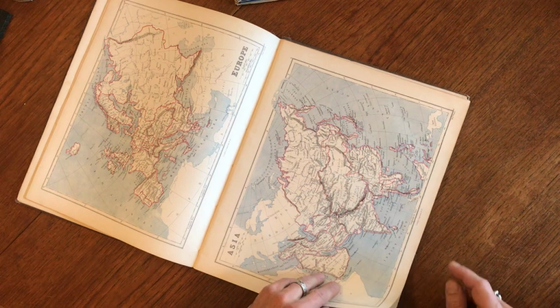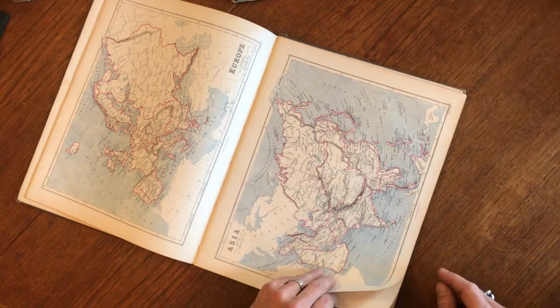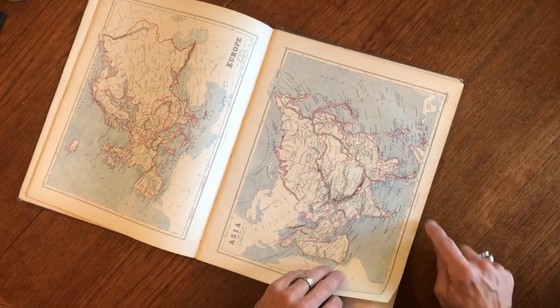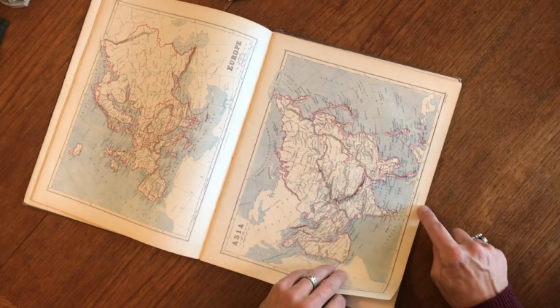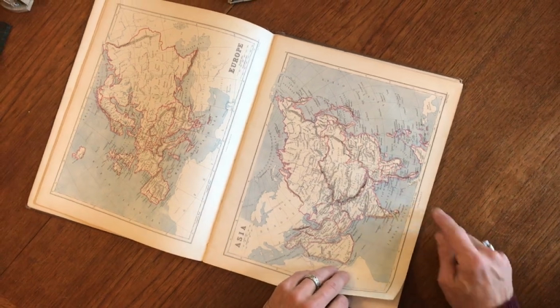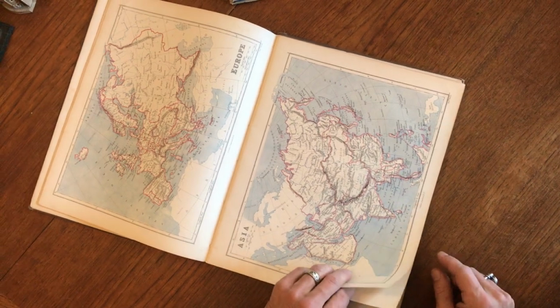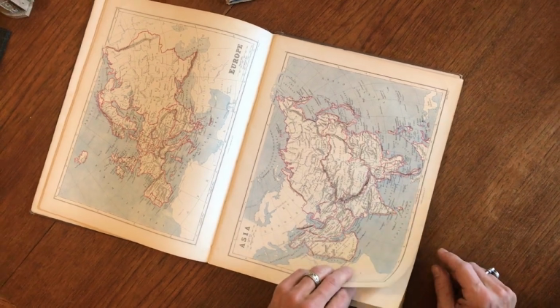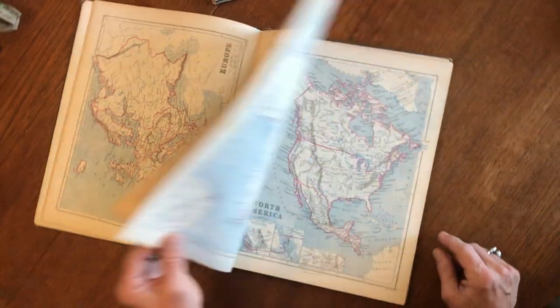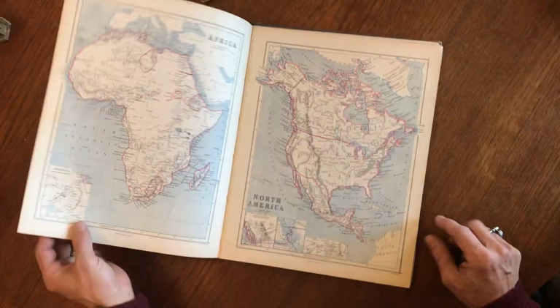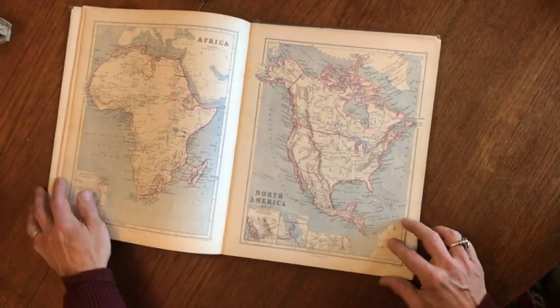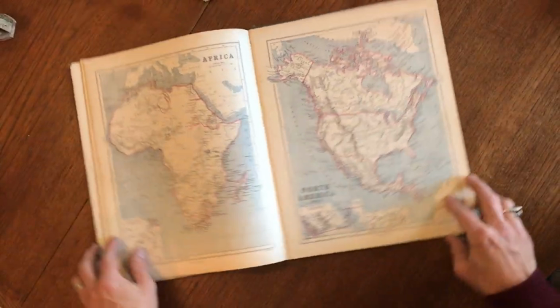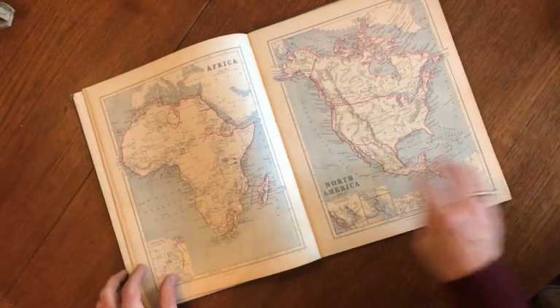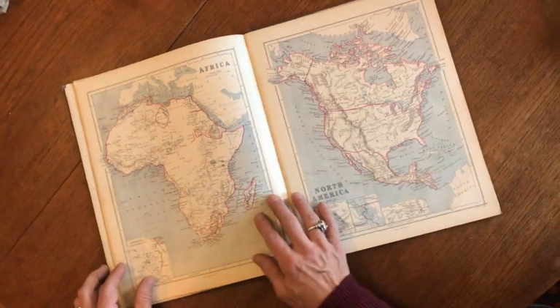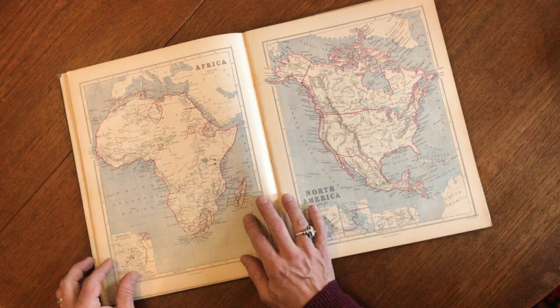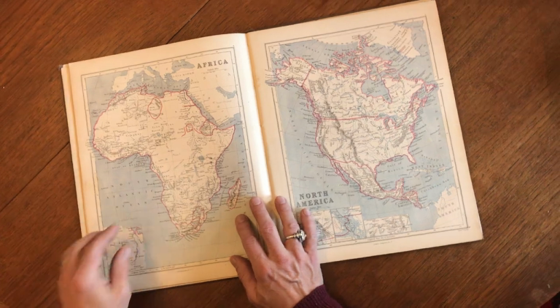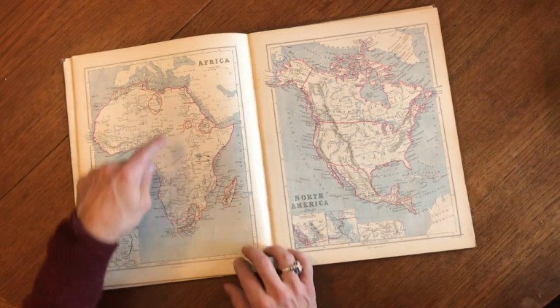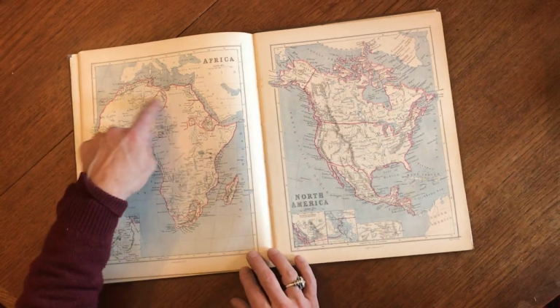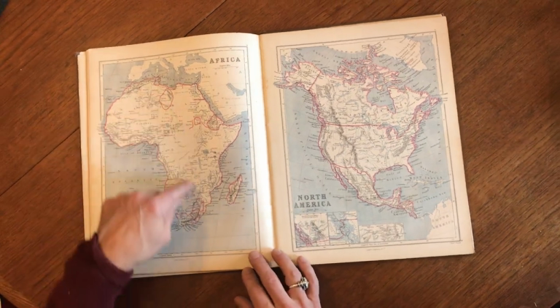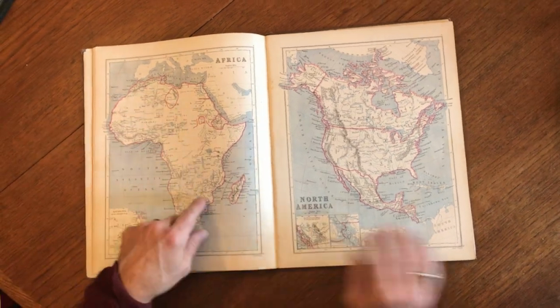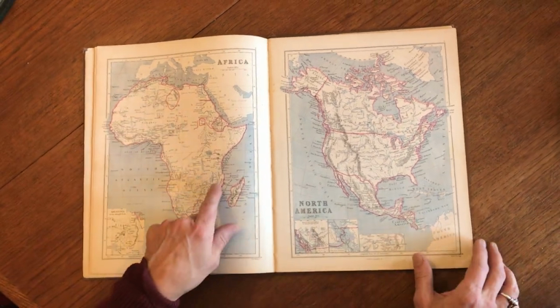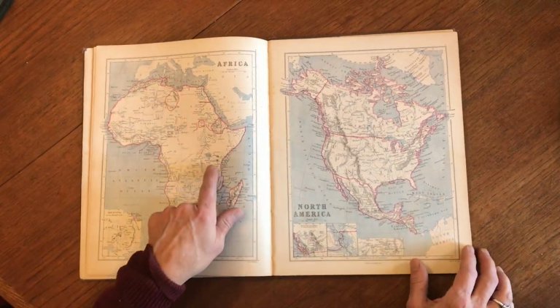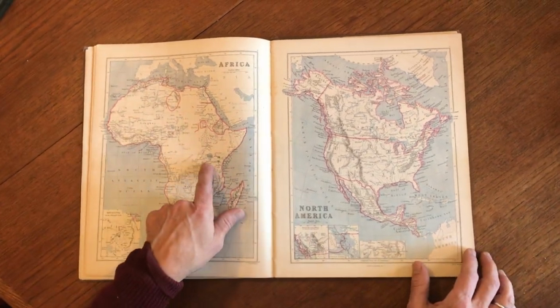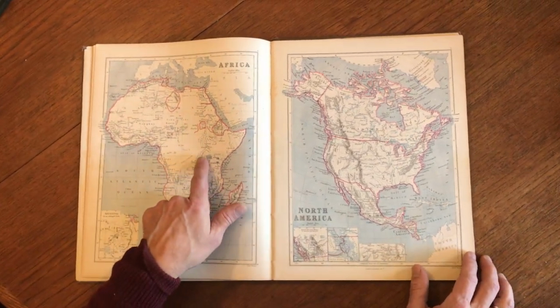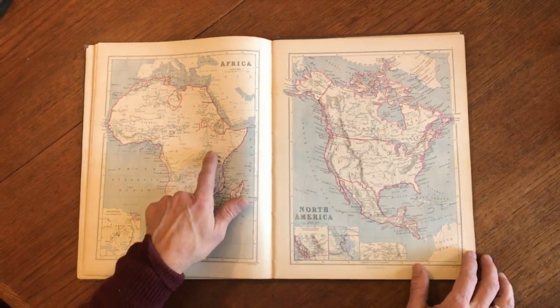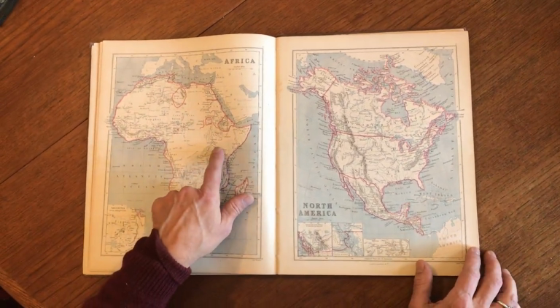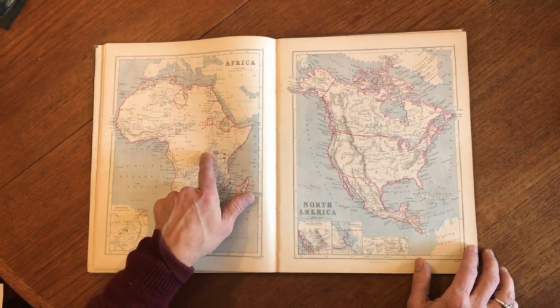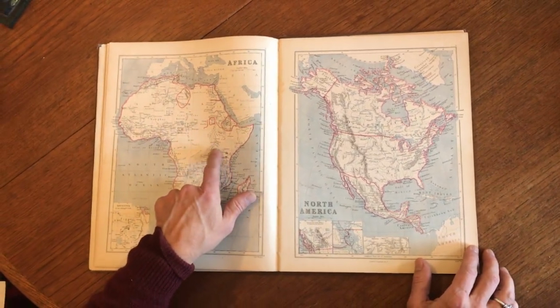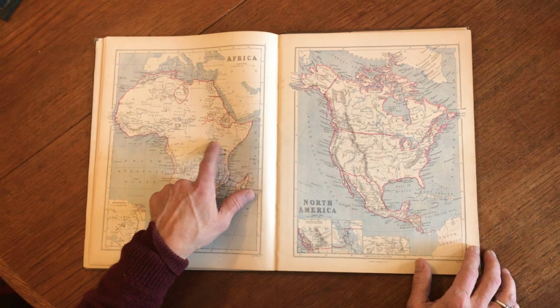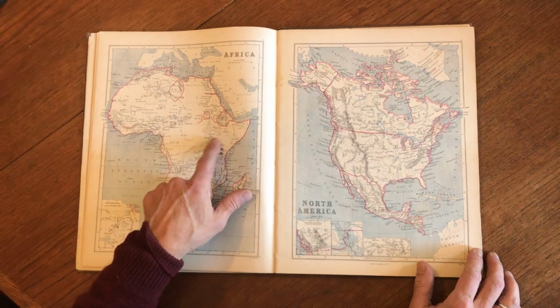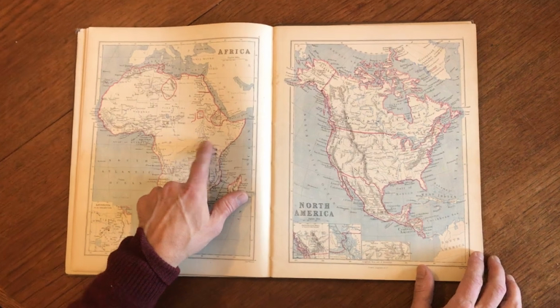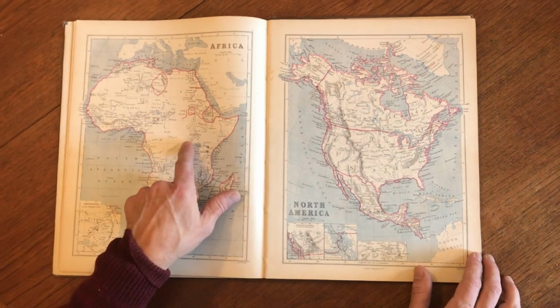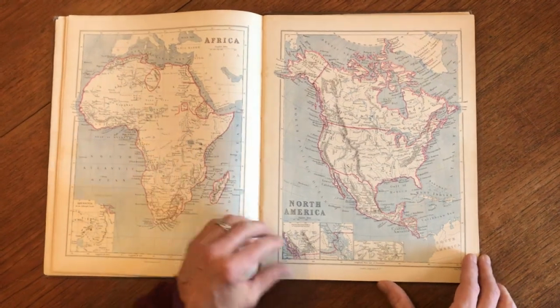These are all color lithographs printed in London by Longmans, and then we've got here an interesting map of Africa with what appears to be mountains of the moon down here.